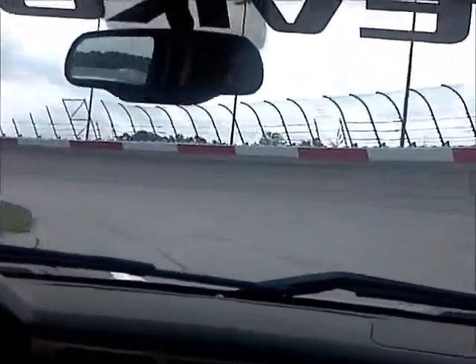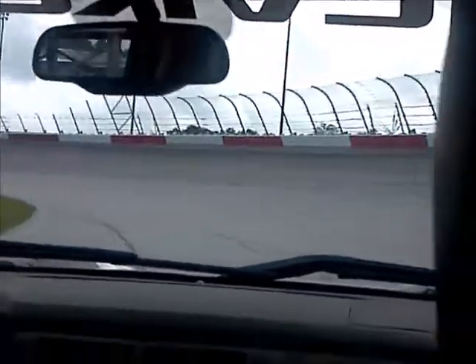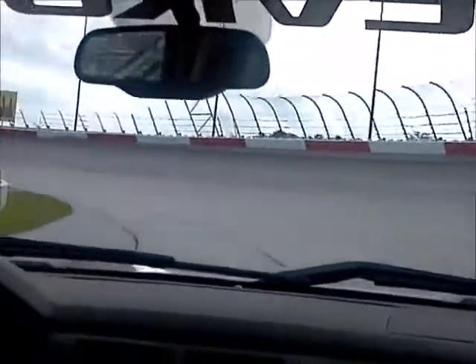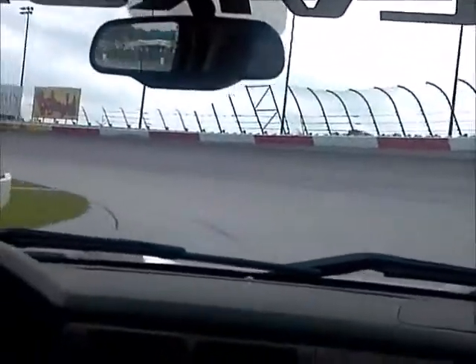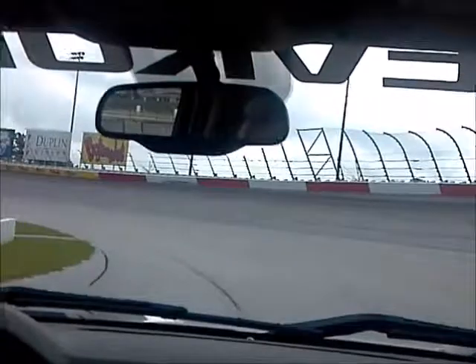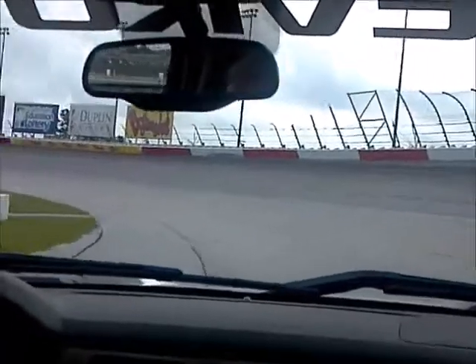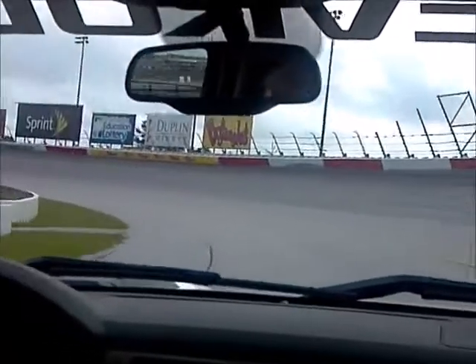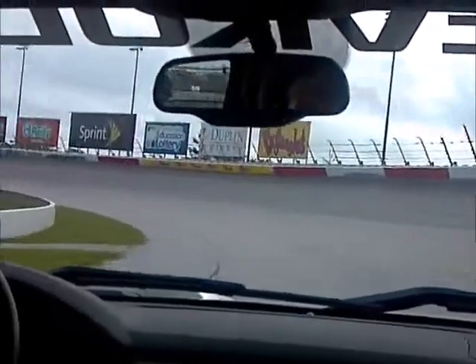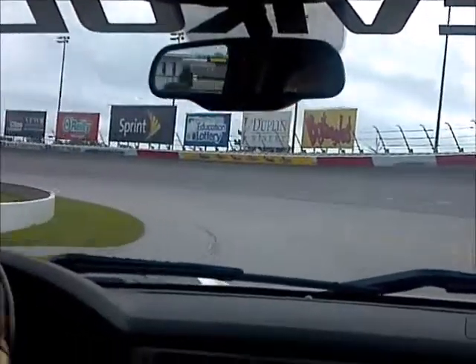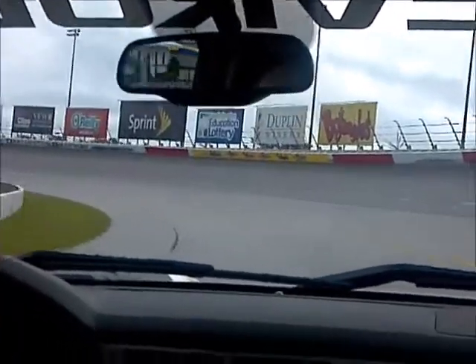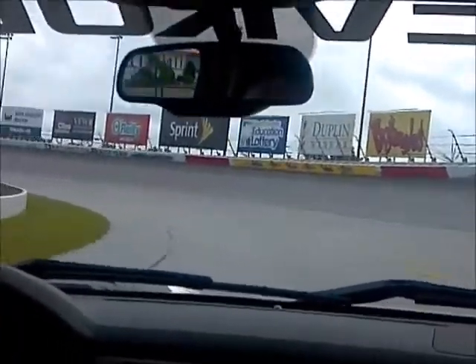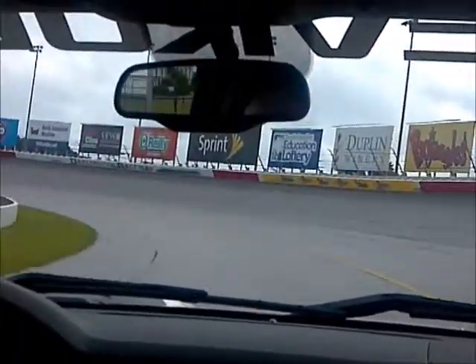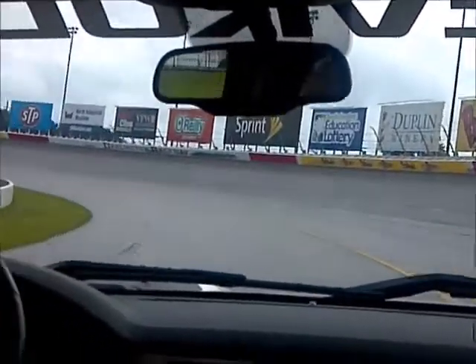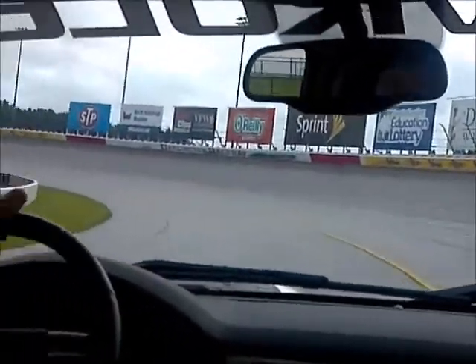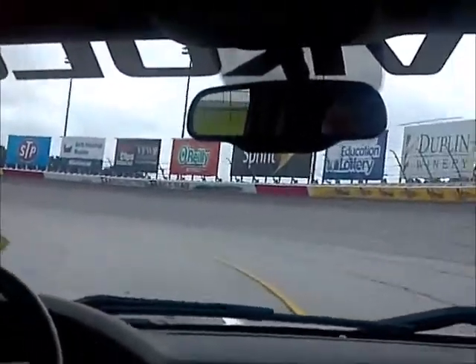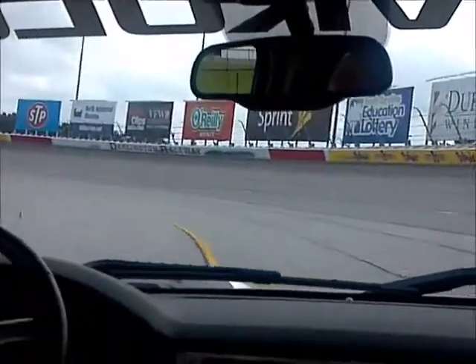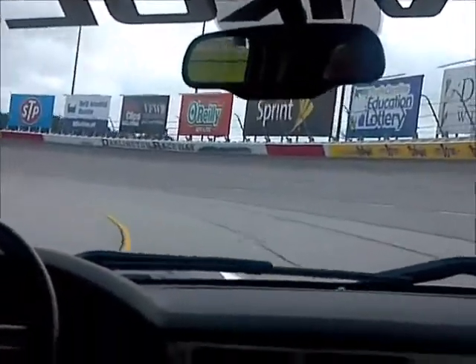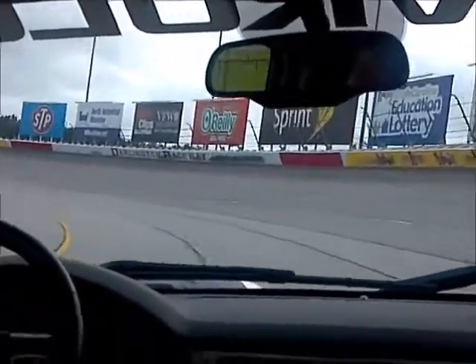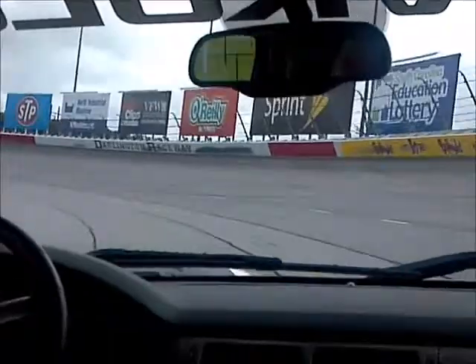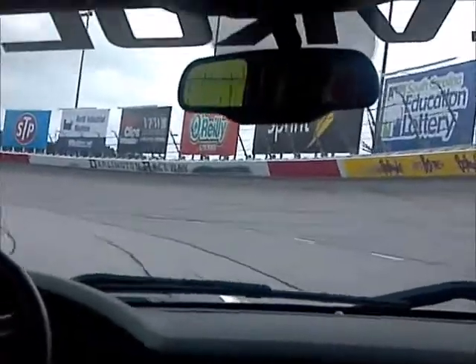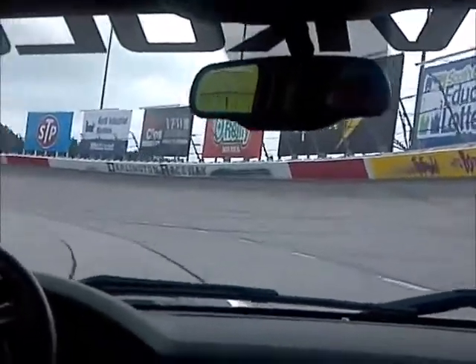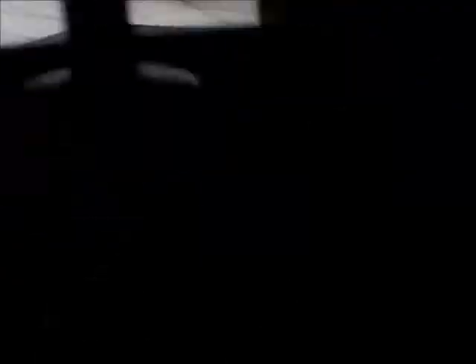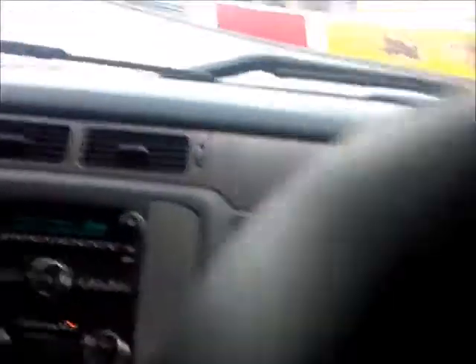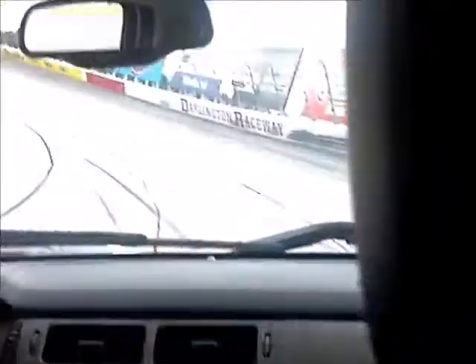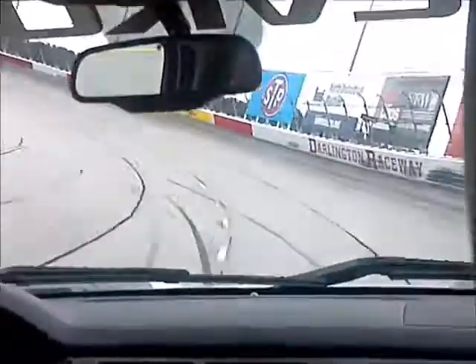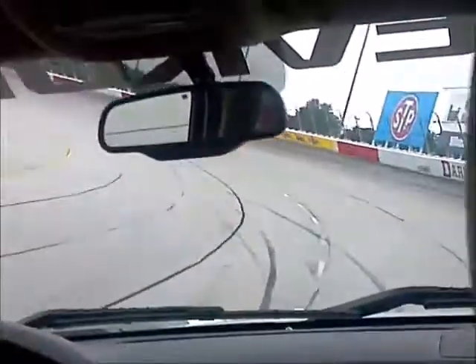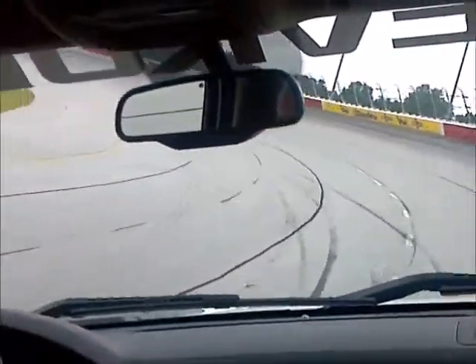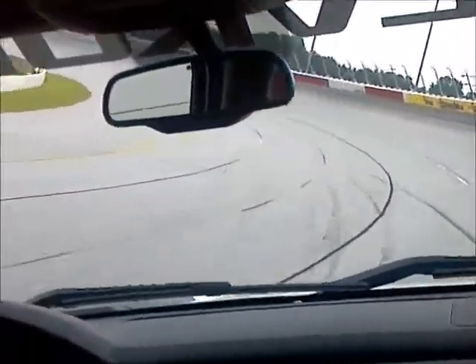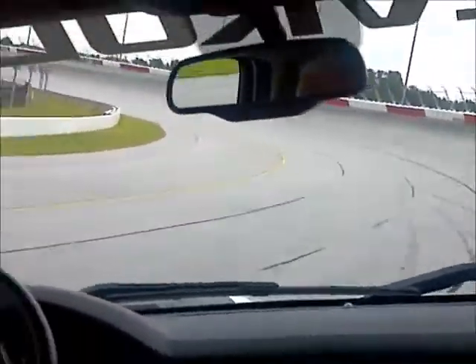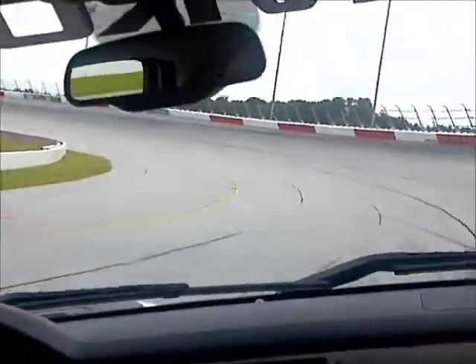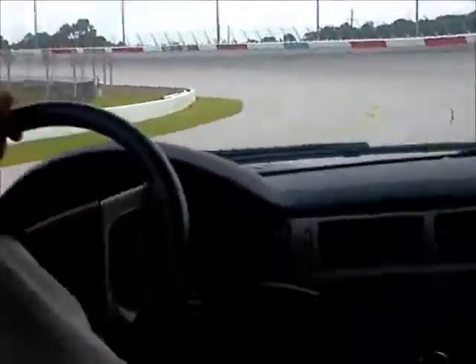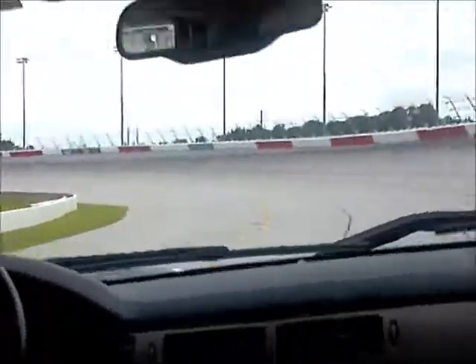You don't feel any marks or anything in the track until you hit that inch. You can feel it when they go up right here. You're only seeing and feeling the whole track.